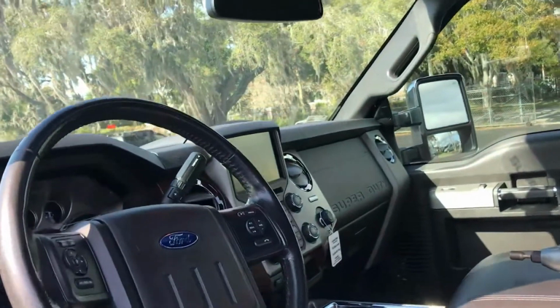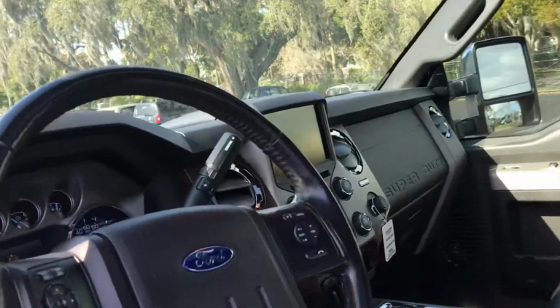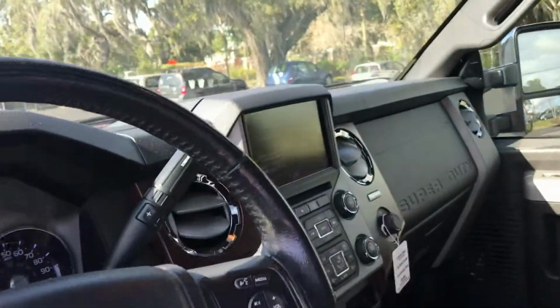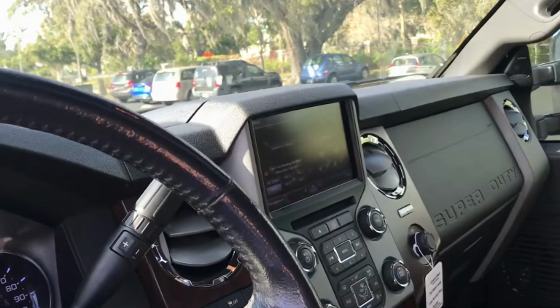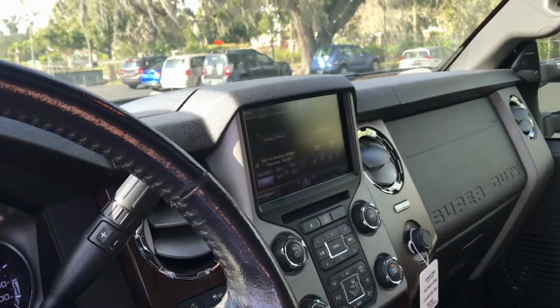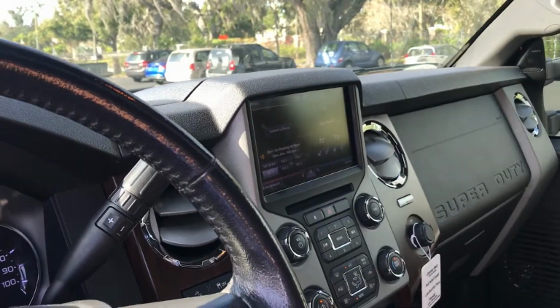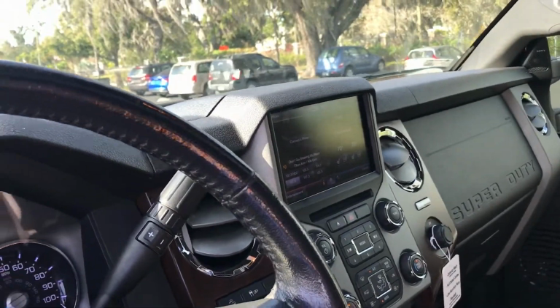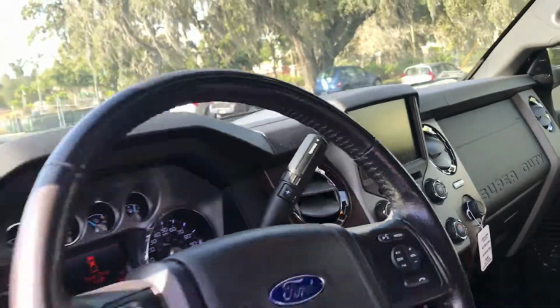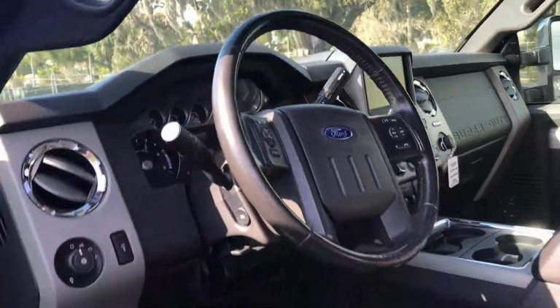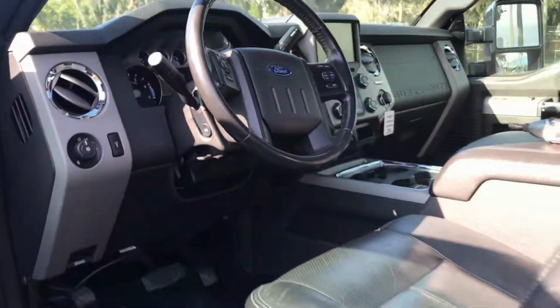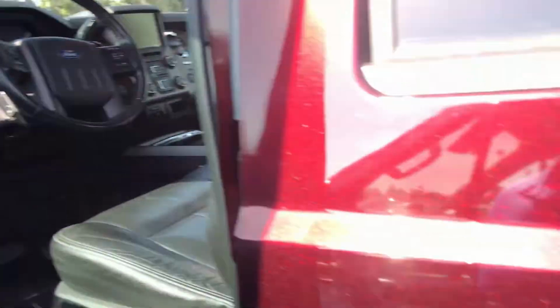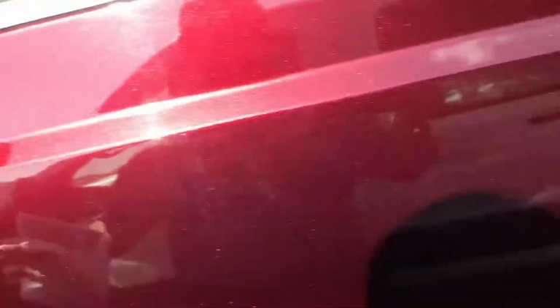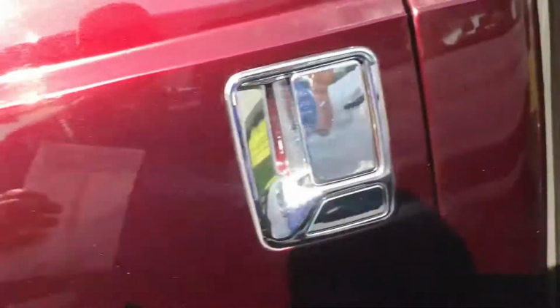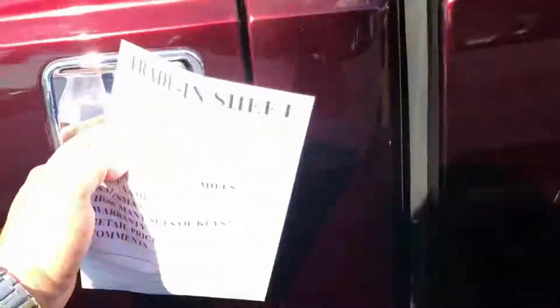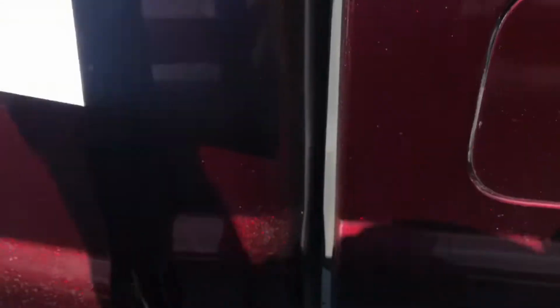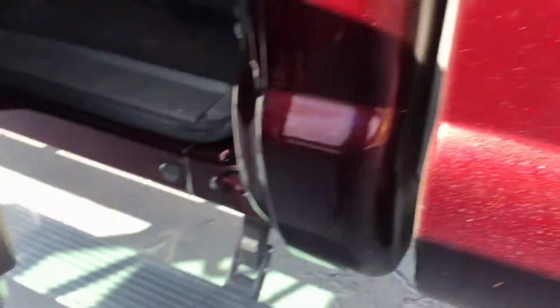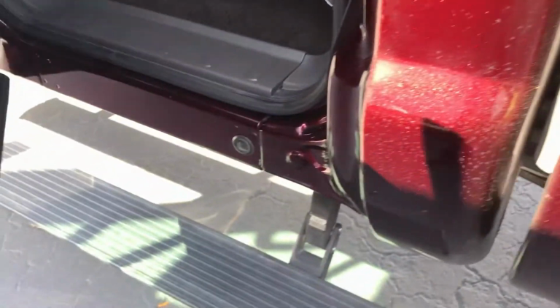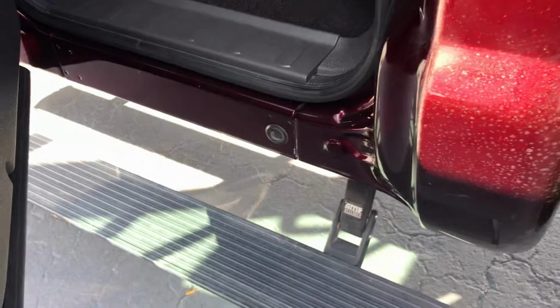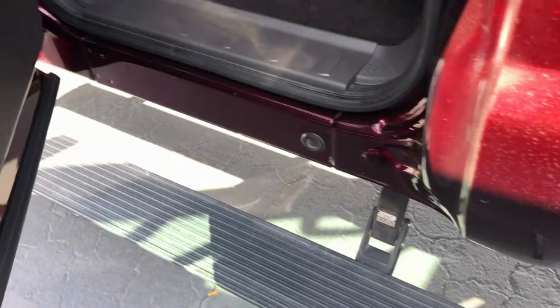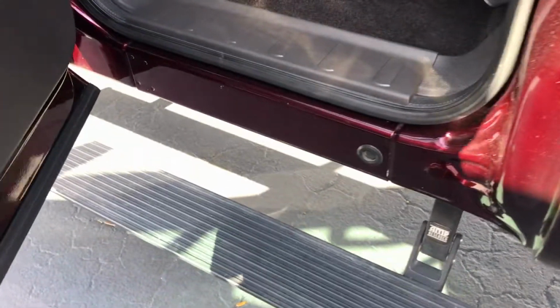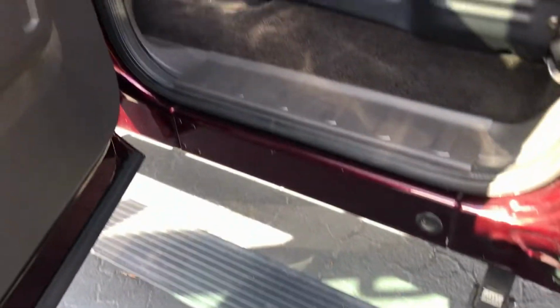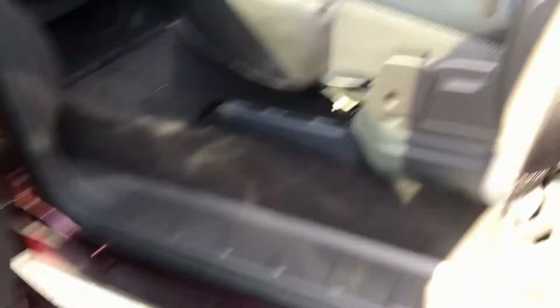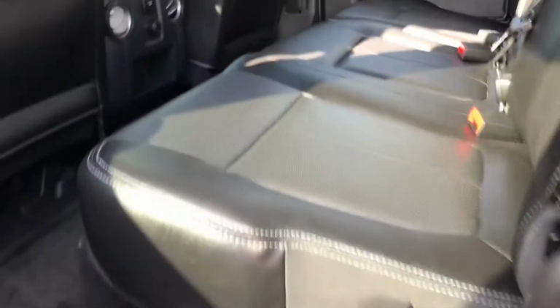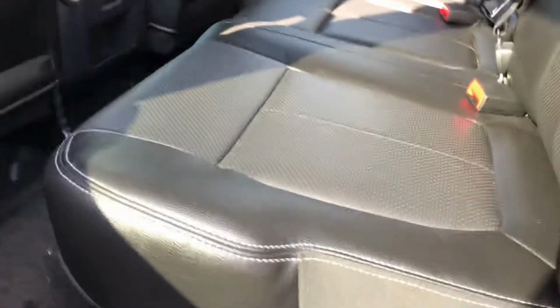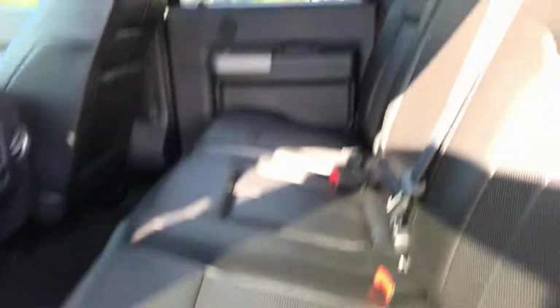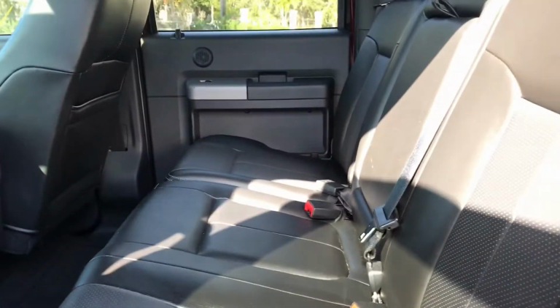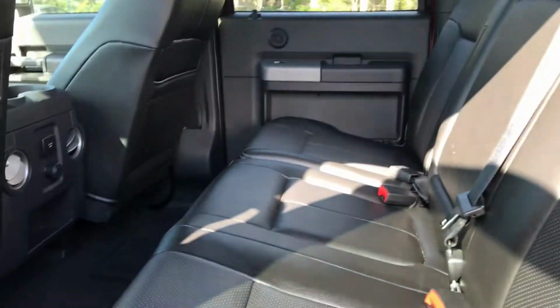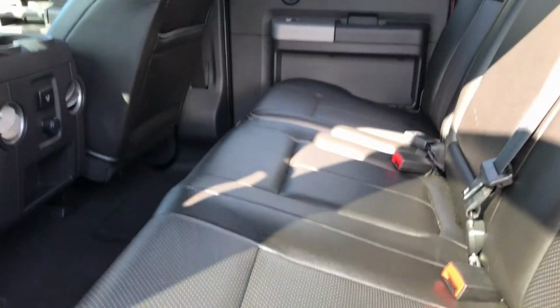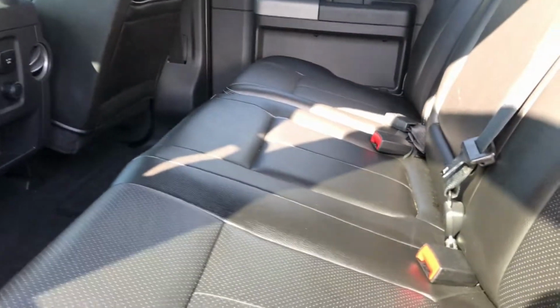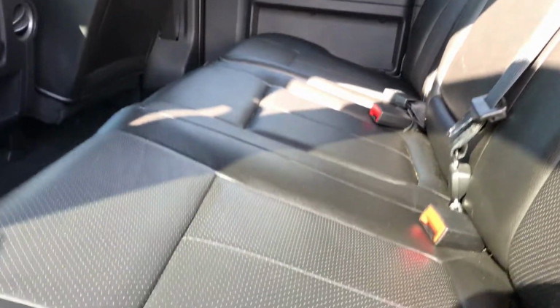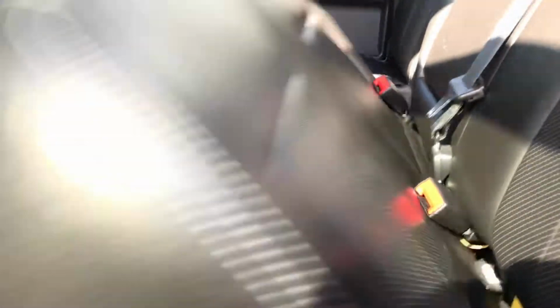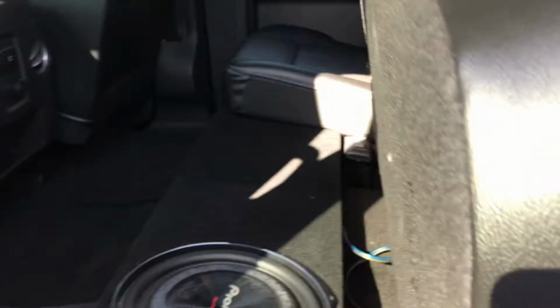It does have the bigger backup radio with navigation, memory seating, and as you can see there's the power deployable running board — they come out and up. You also have a nice big backseat here as well.